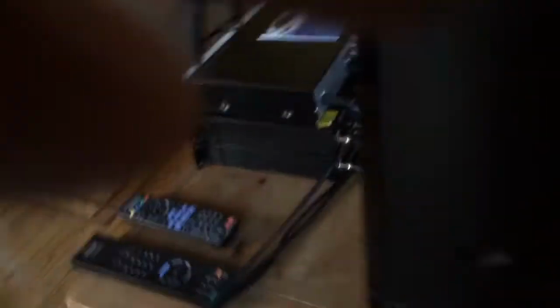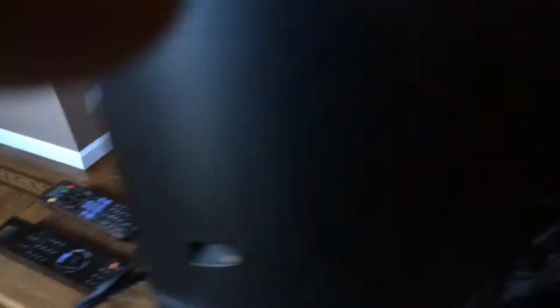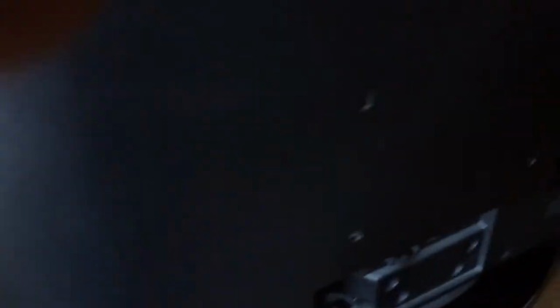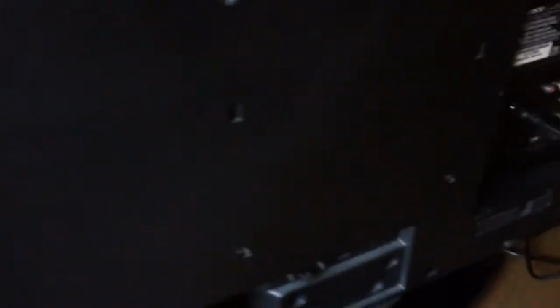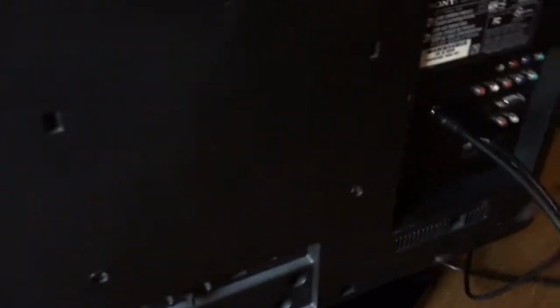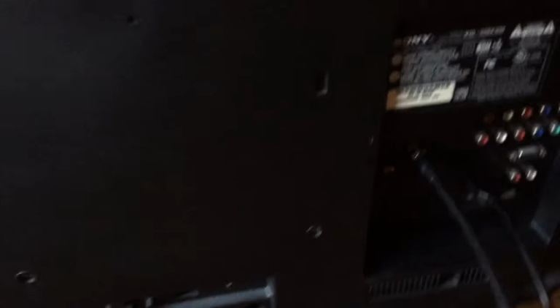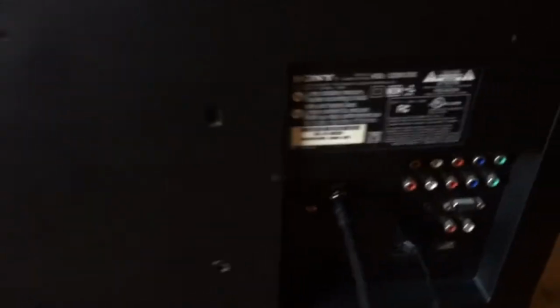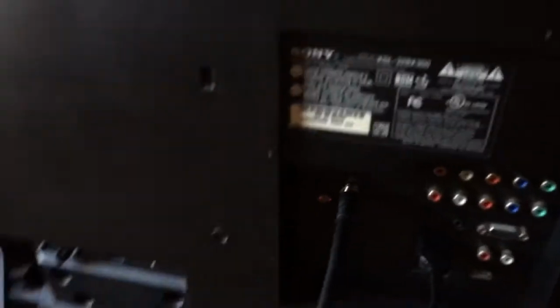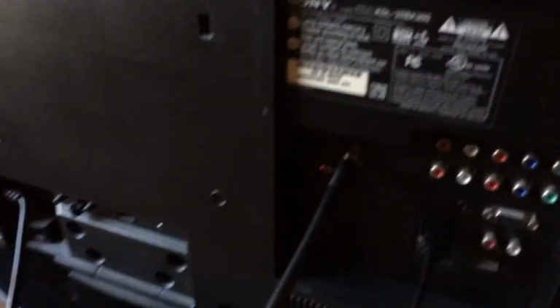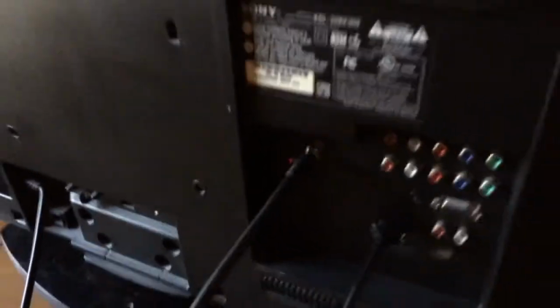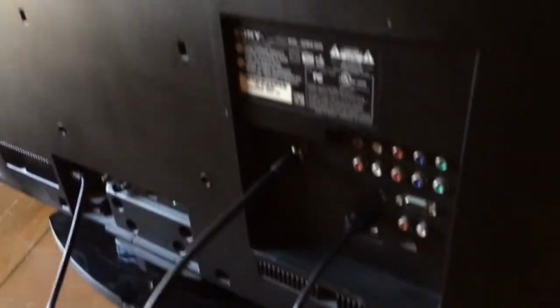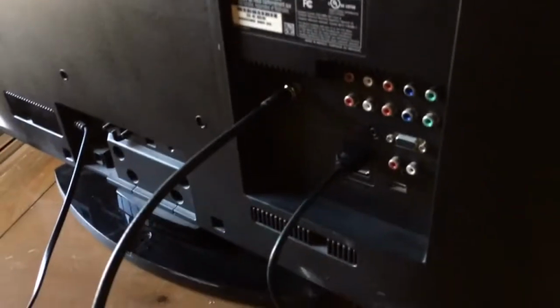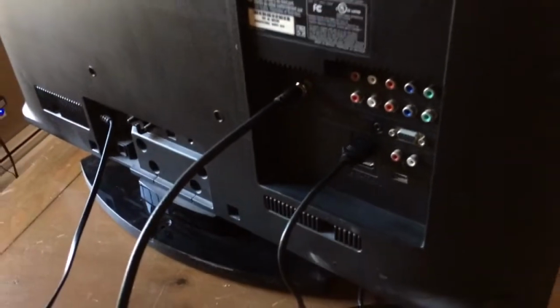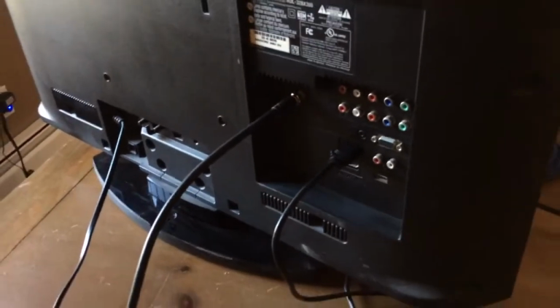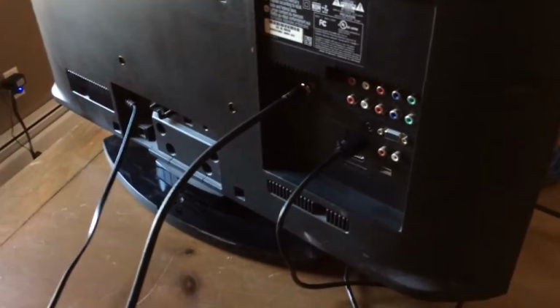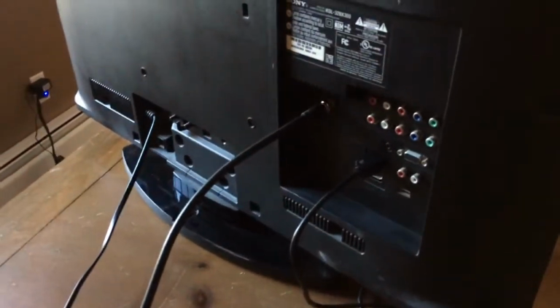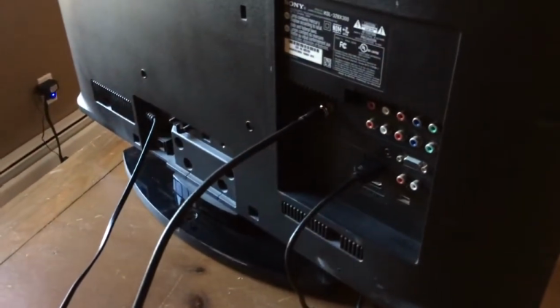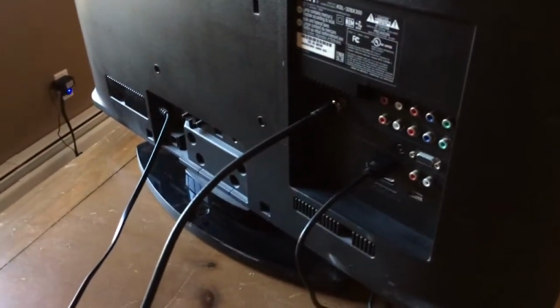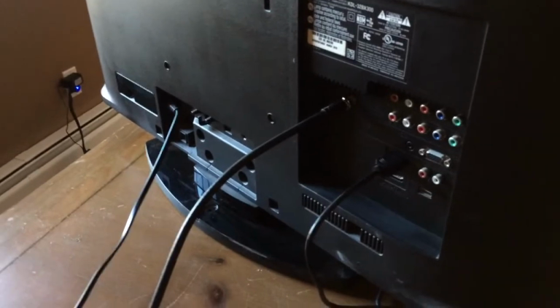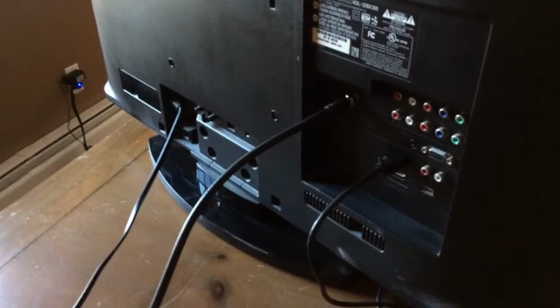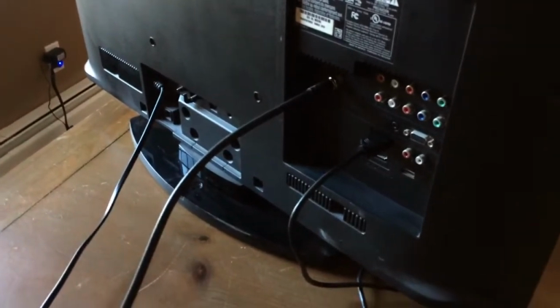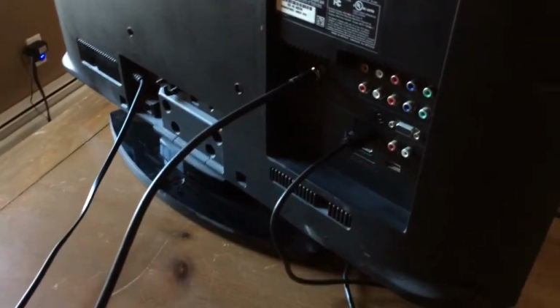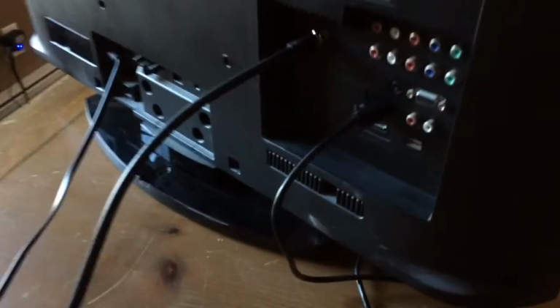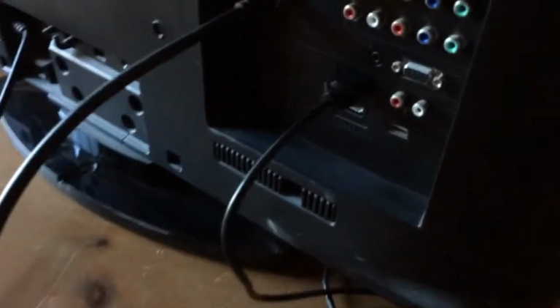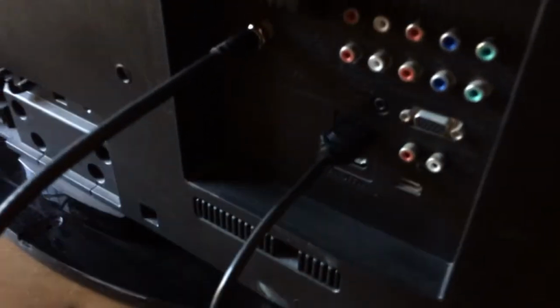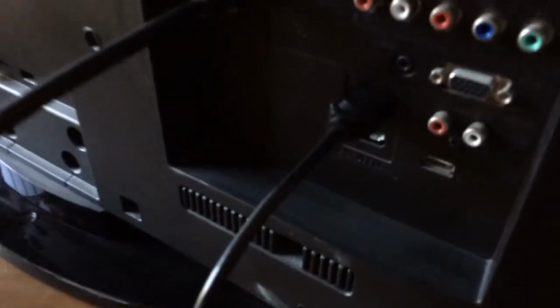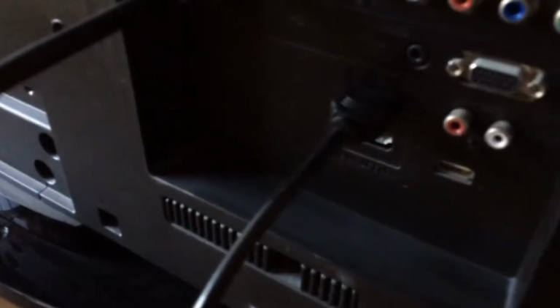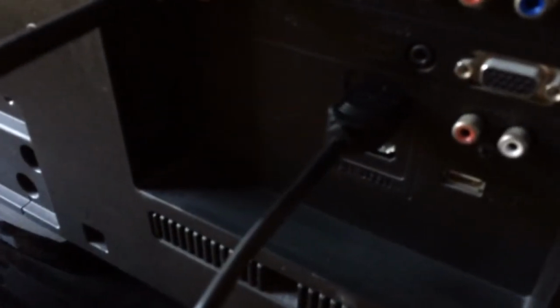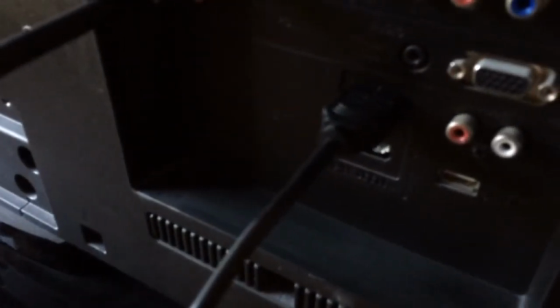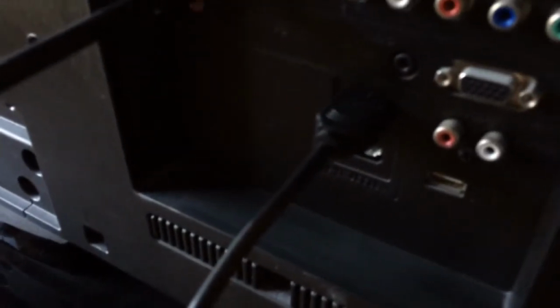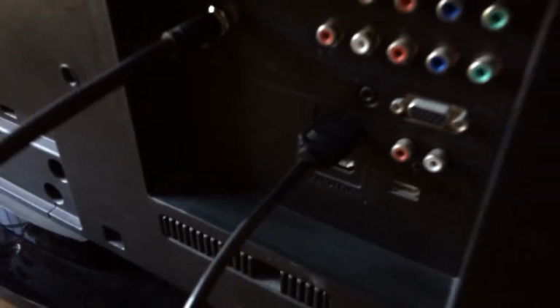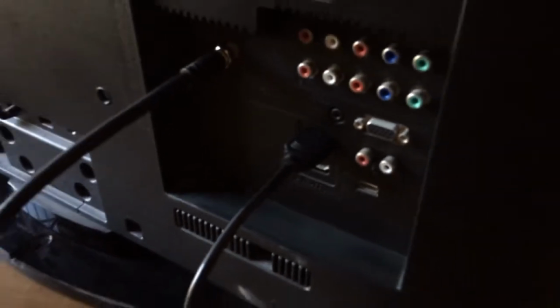On the back of the TV, we only have two connections: we have the RF input, and then I have an HDMI connection. It's a little dark back here, I apologize for that.